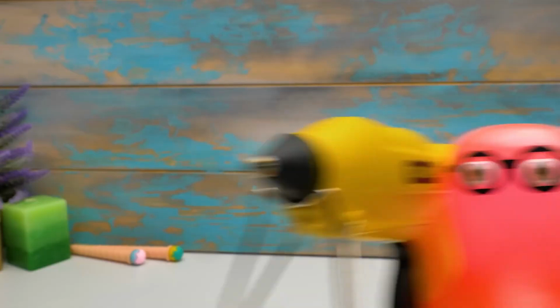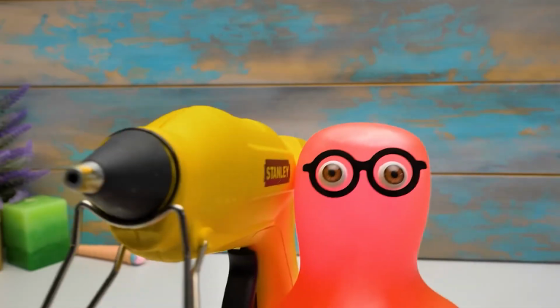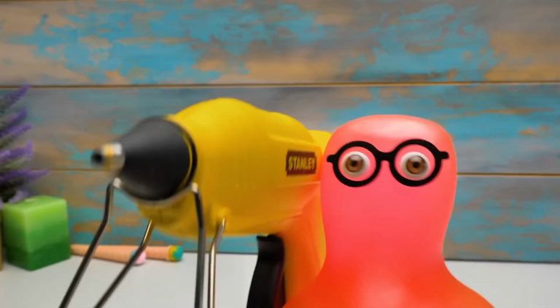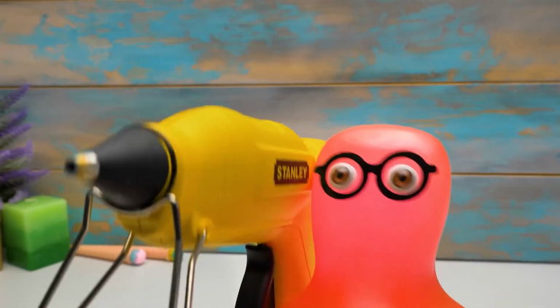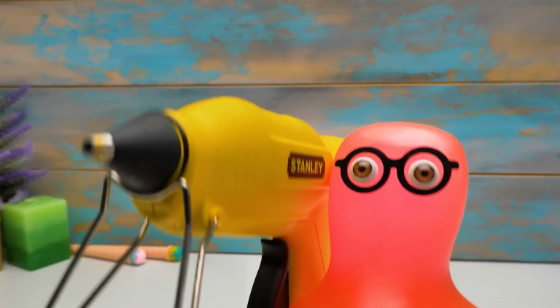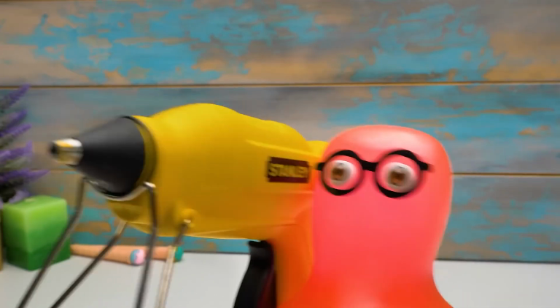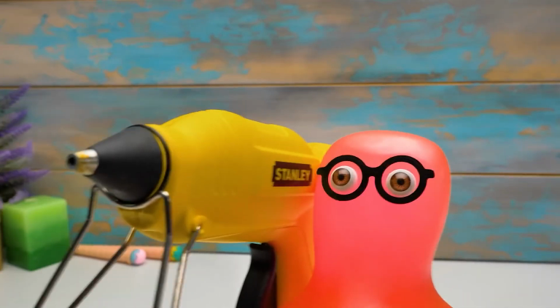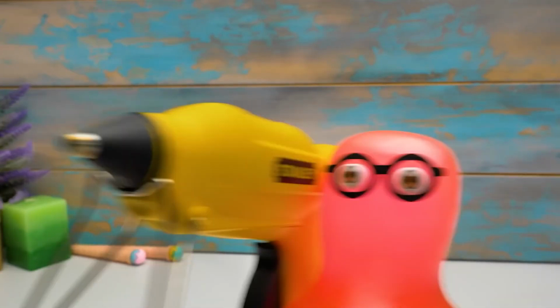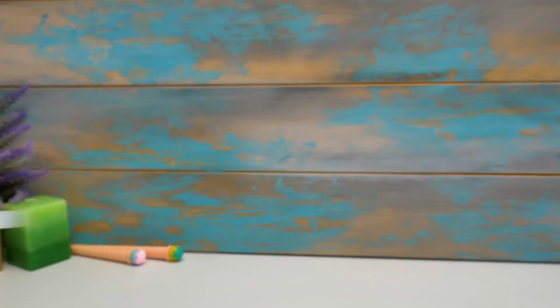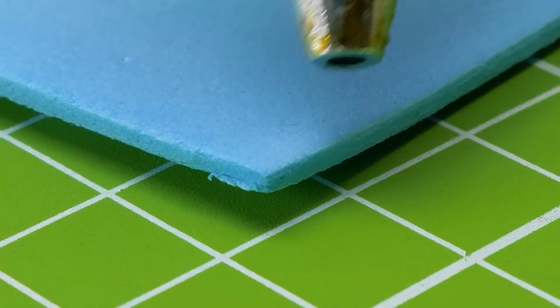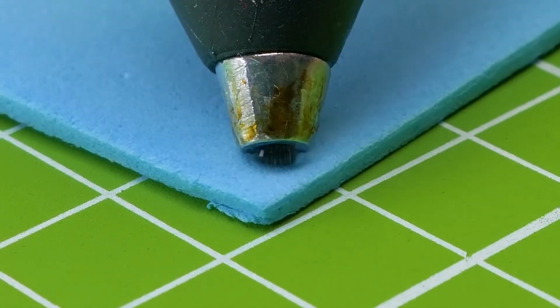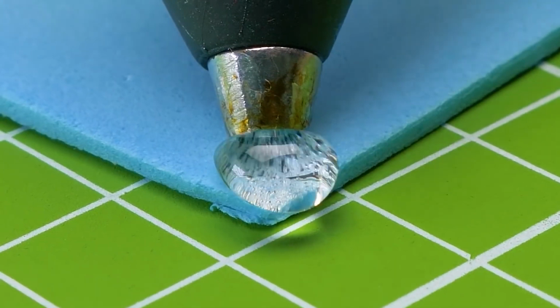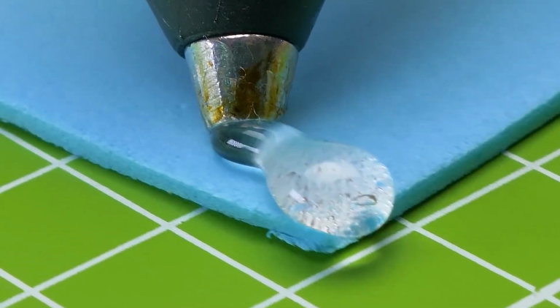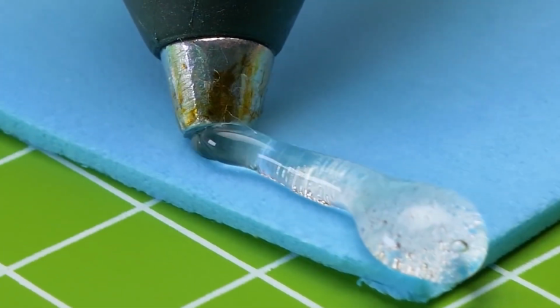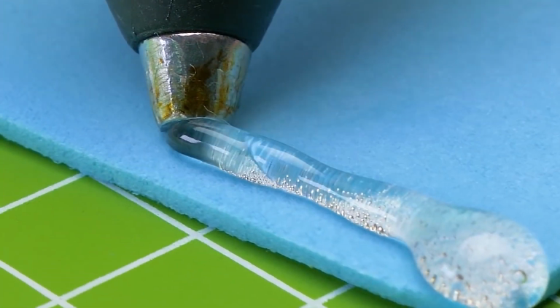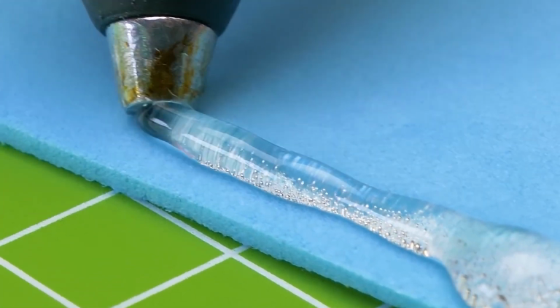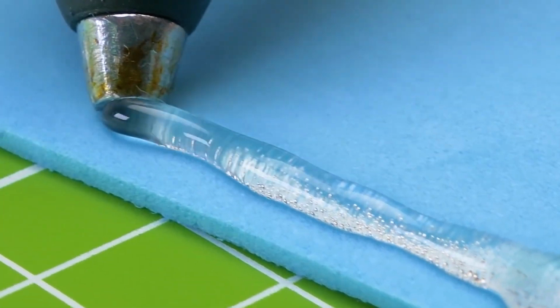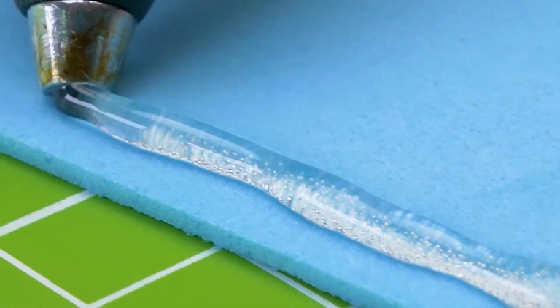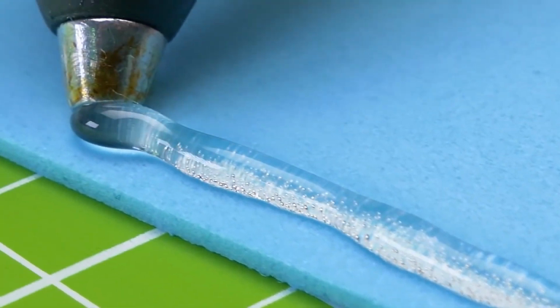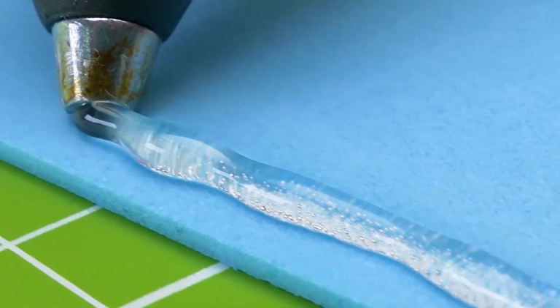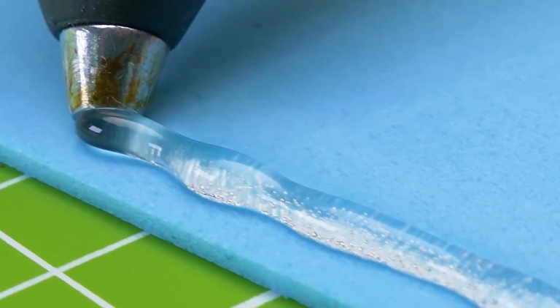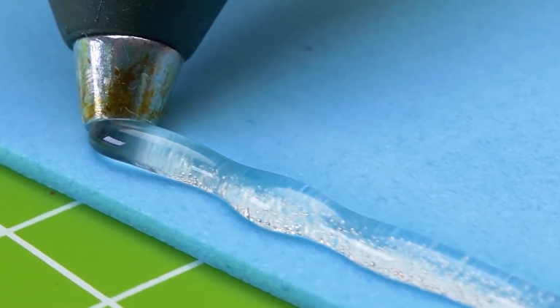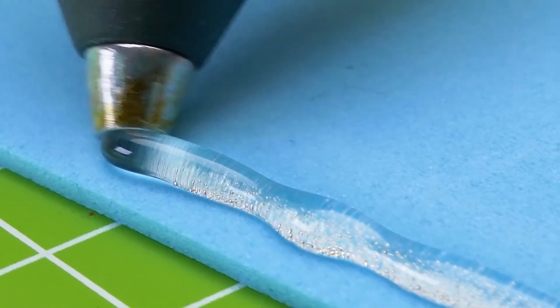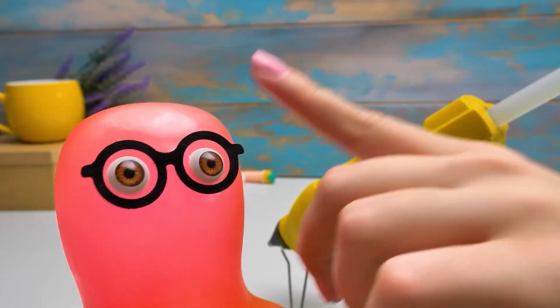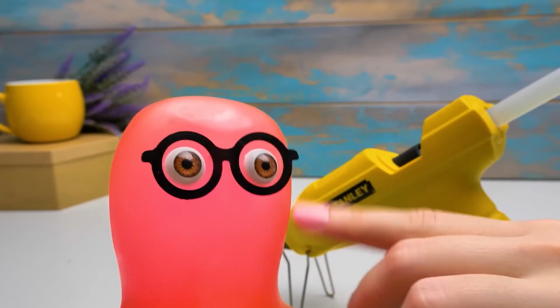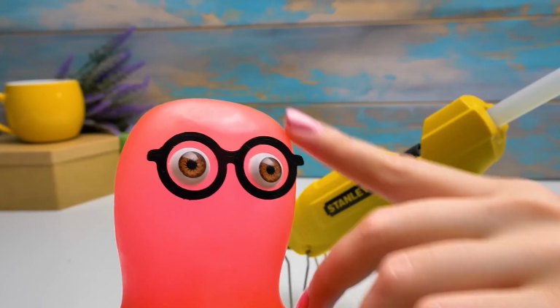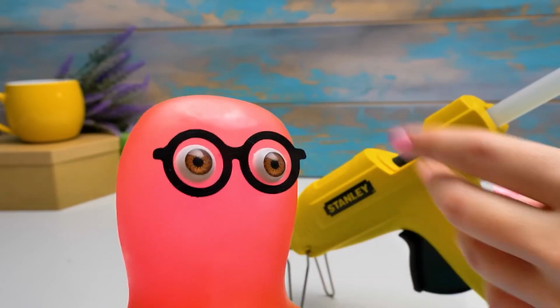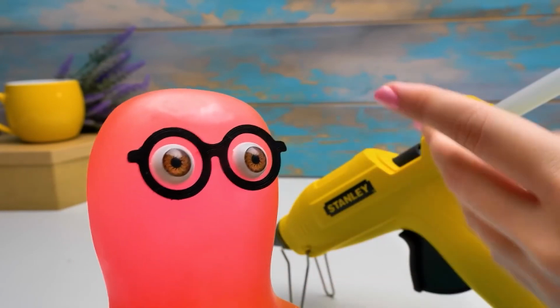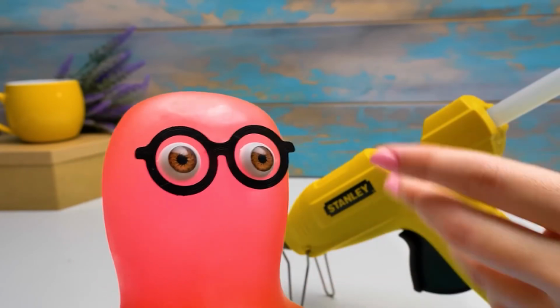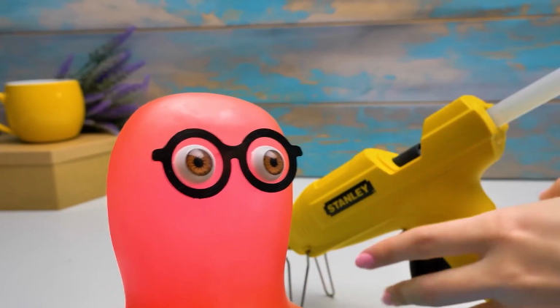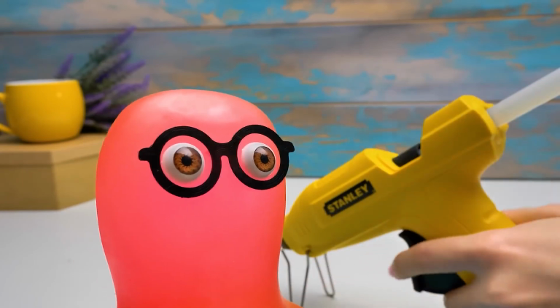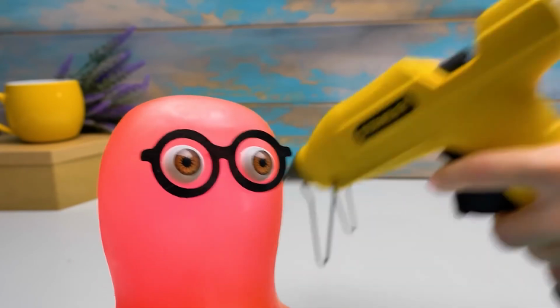Make way, Susie! Guys, you should always be very careful with the glue guns. Thanks, Sammy. I'll take it from here. Bring me some paint, please.